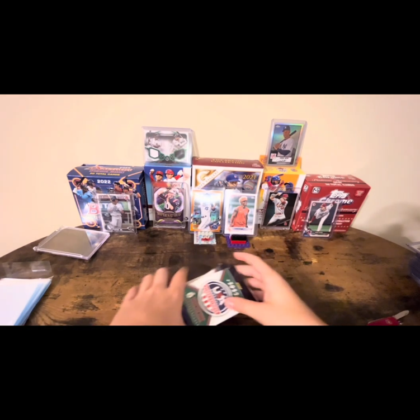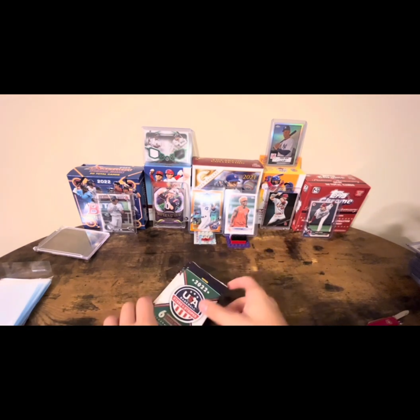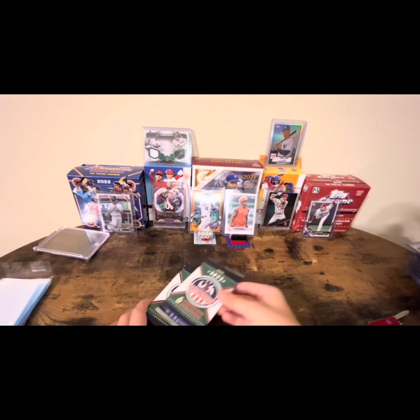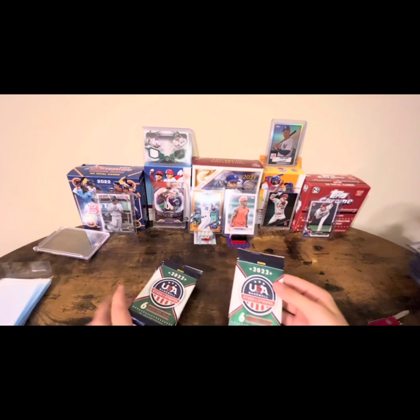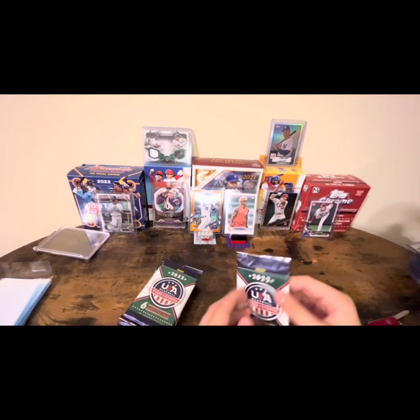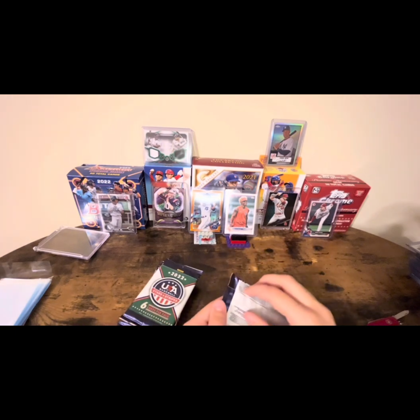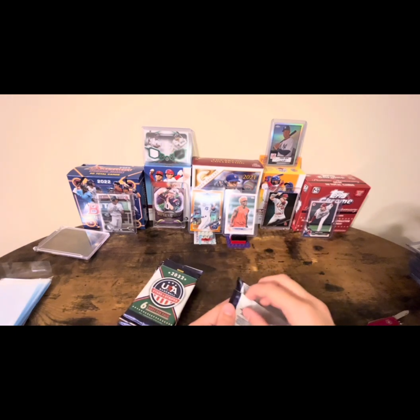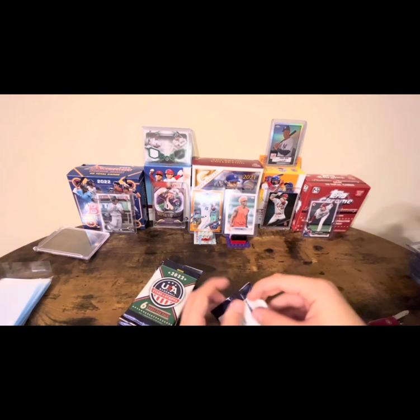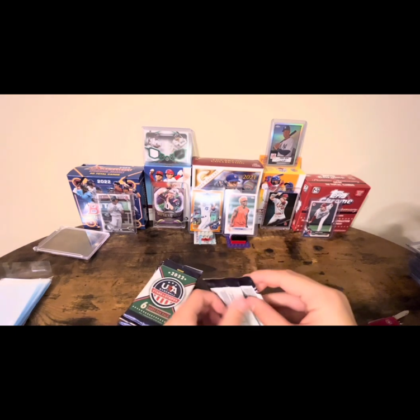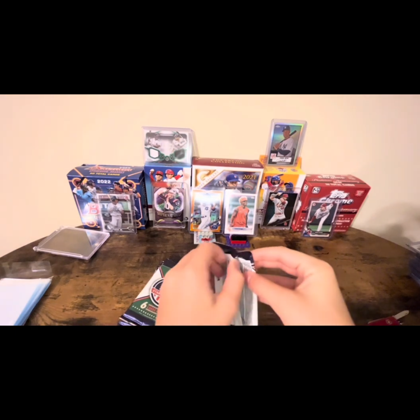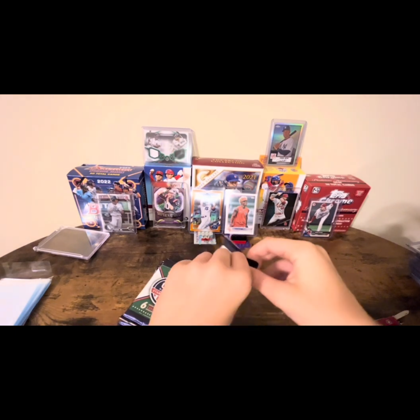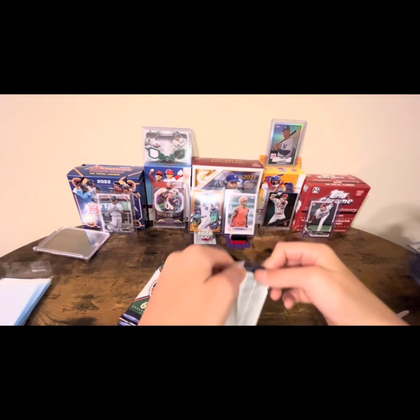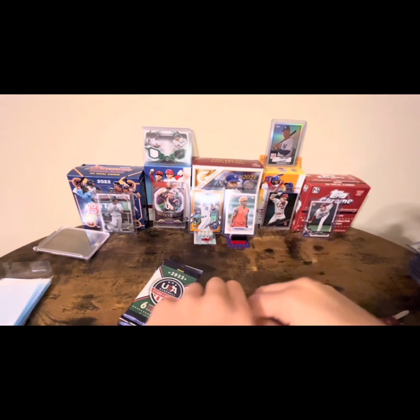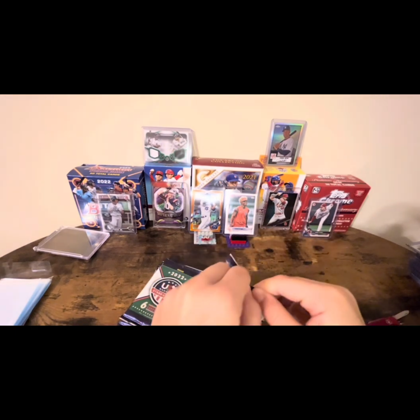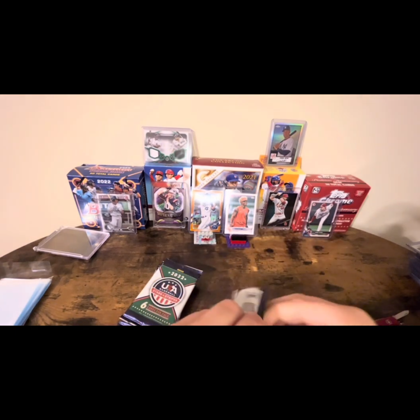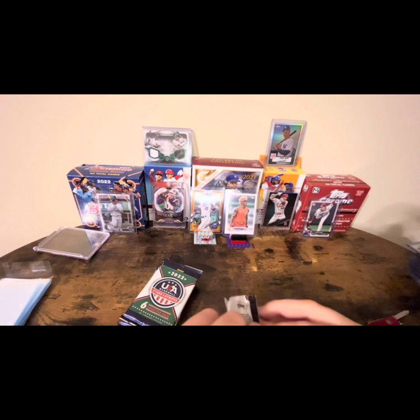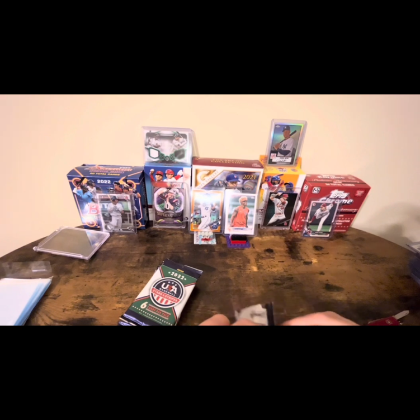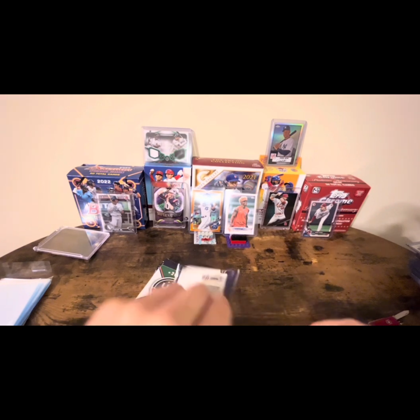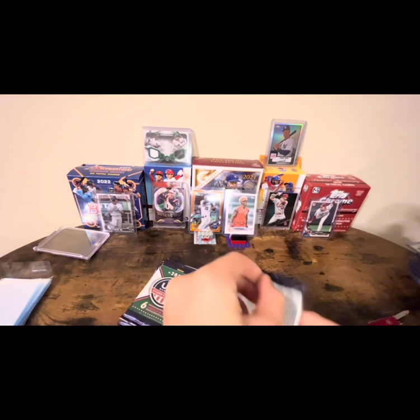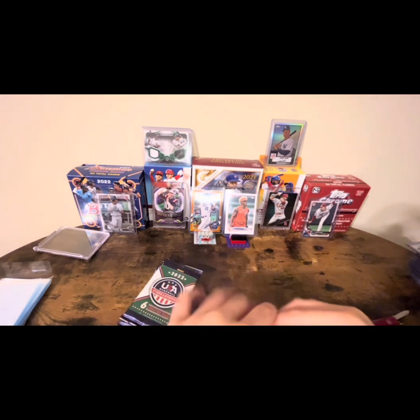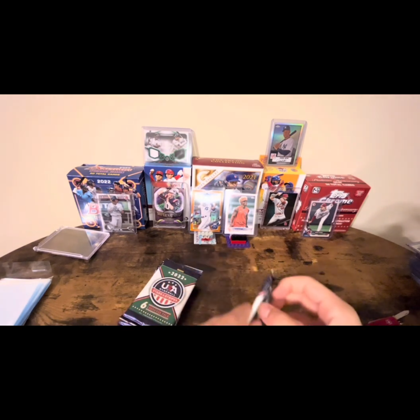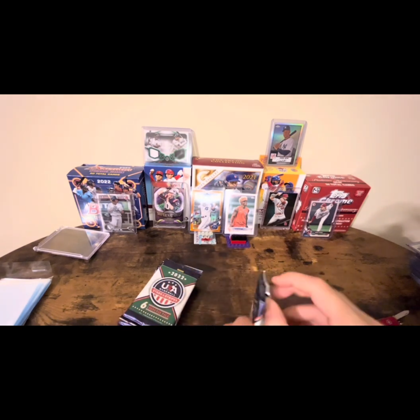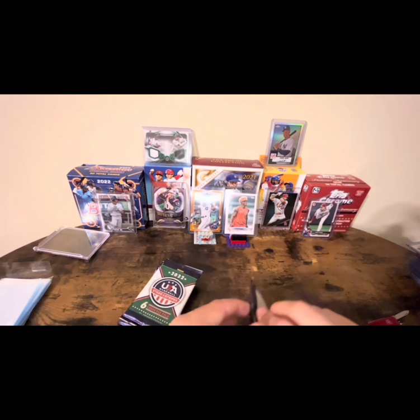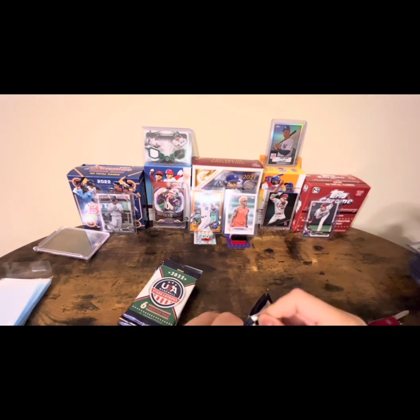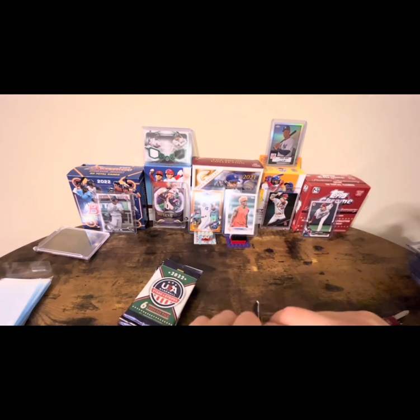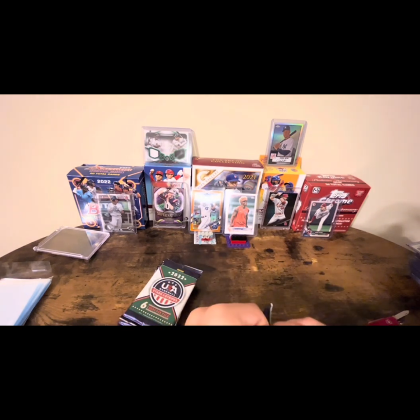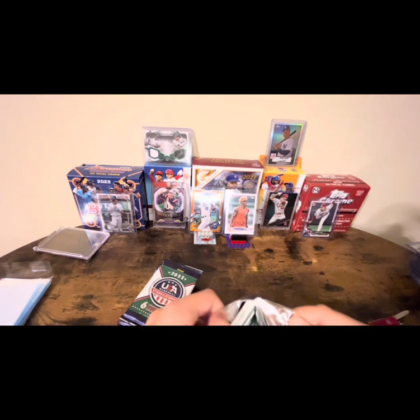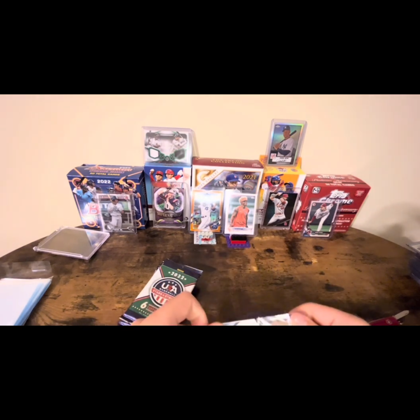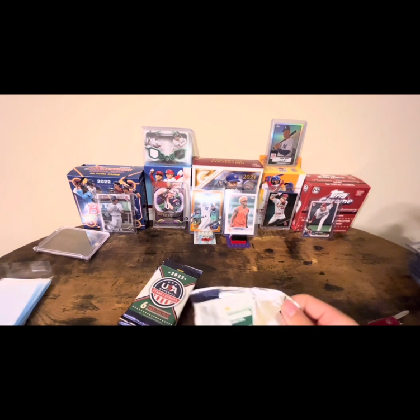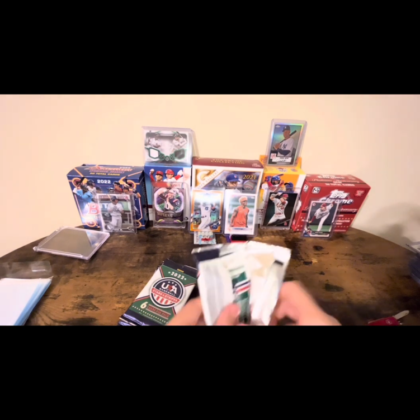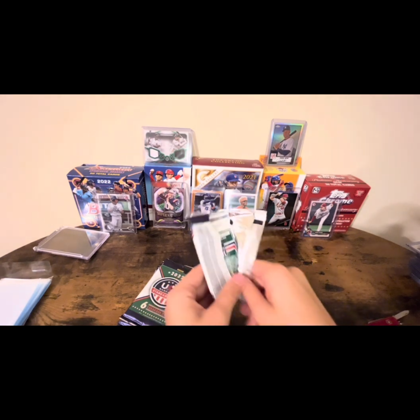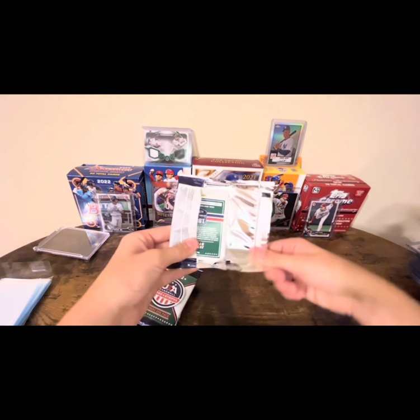Six cards per pack. I'm not sure what the inserts and stuff look like in here, but let's get some good ones.